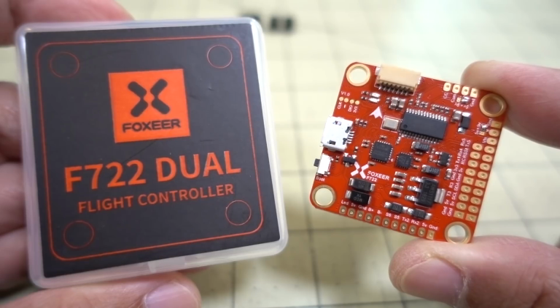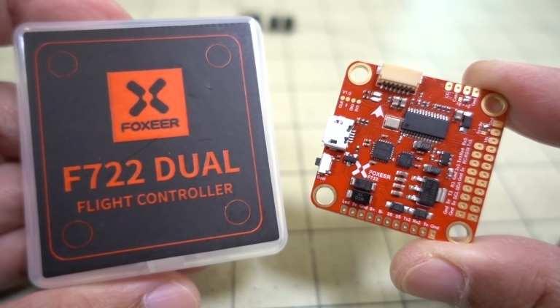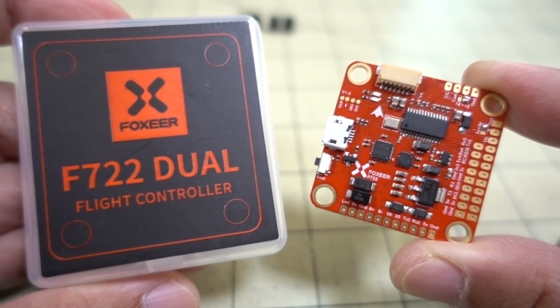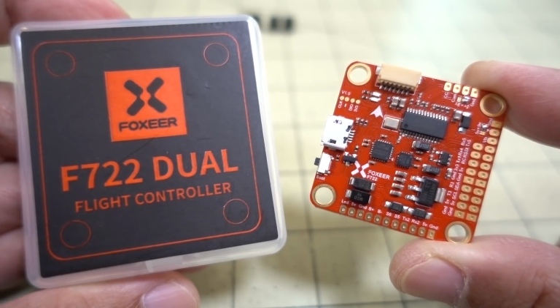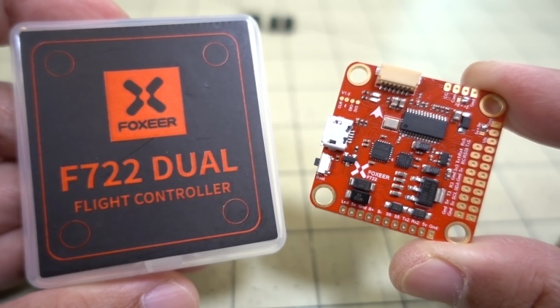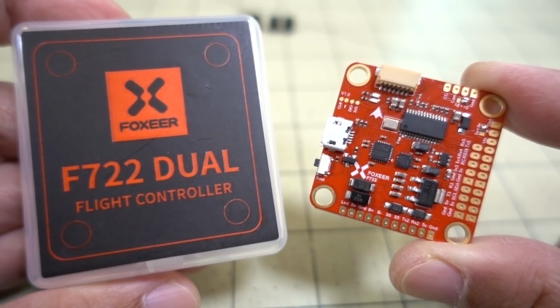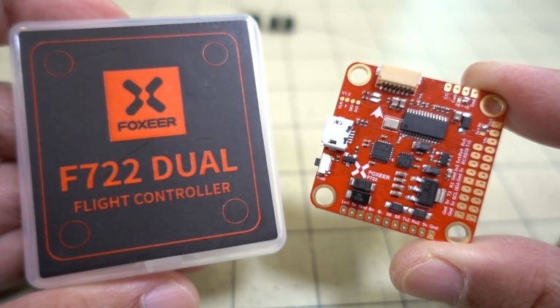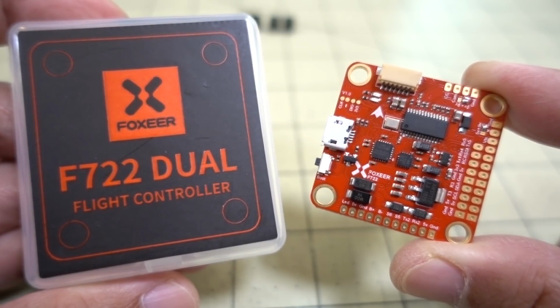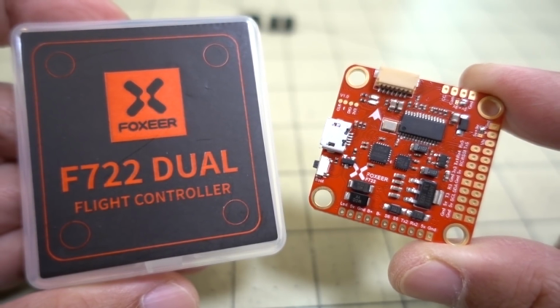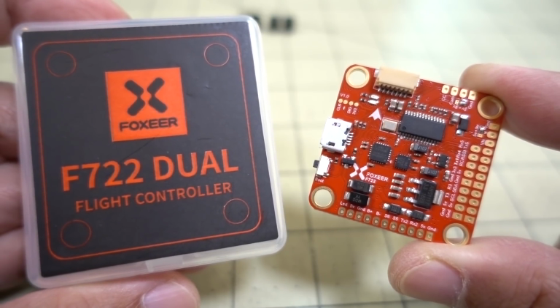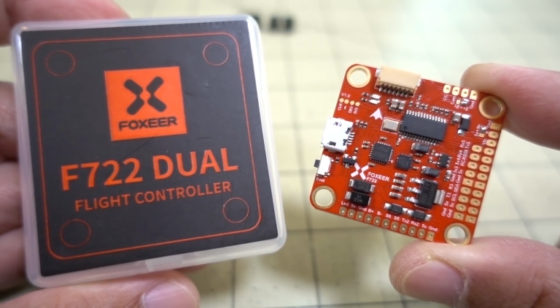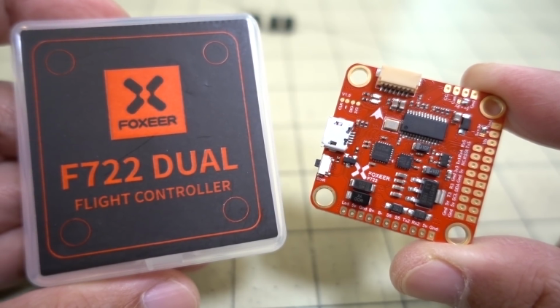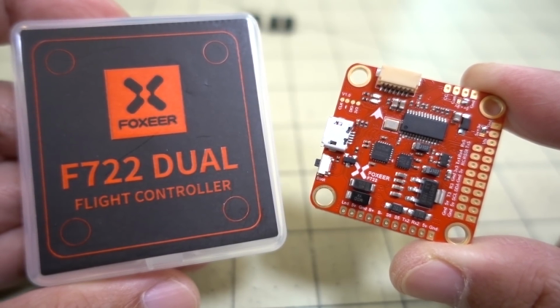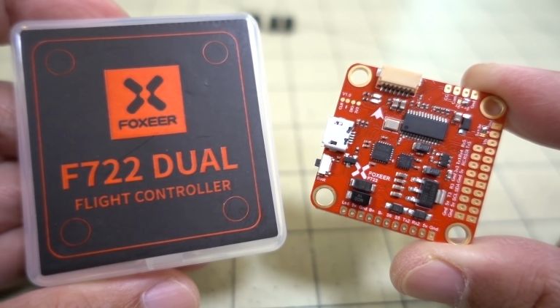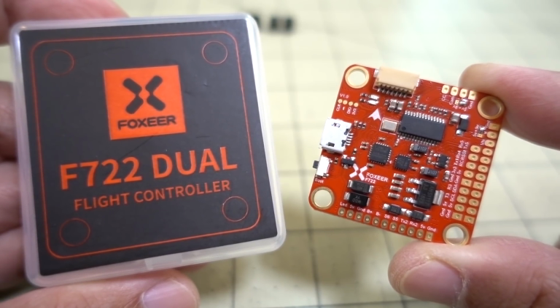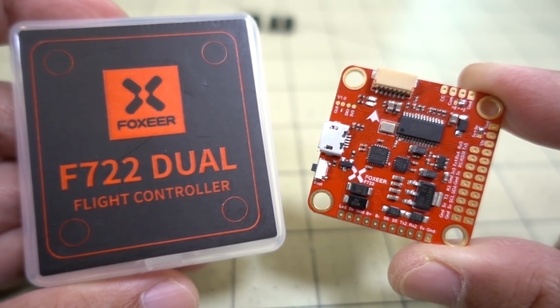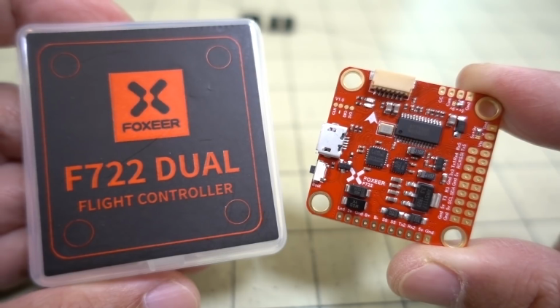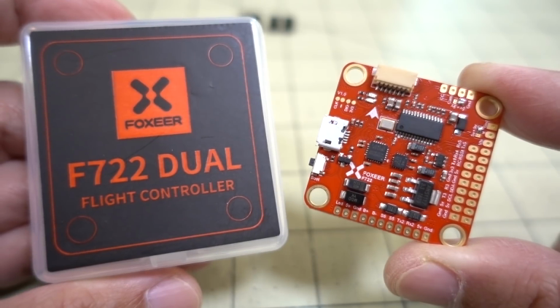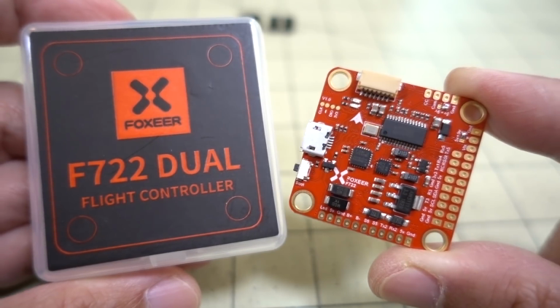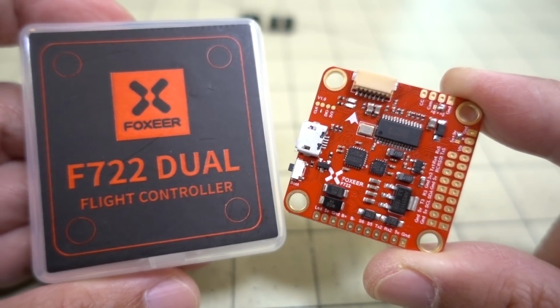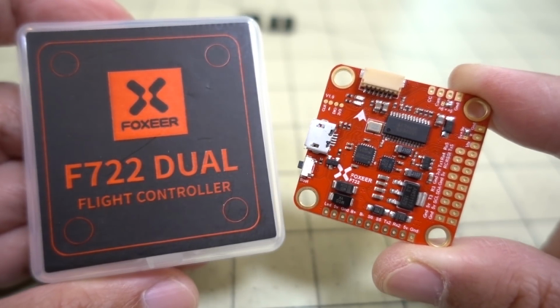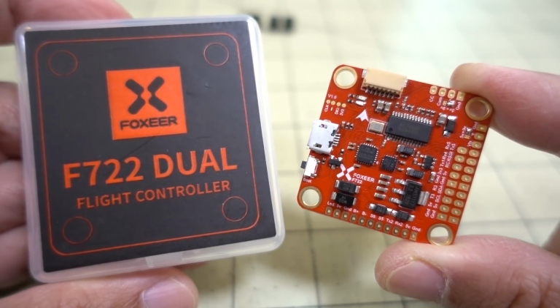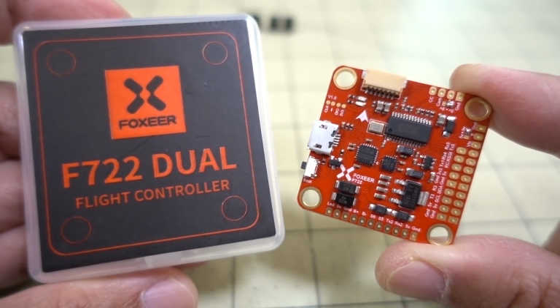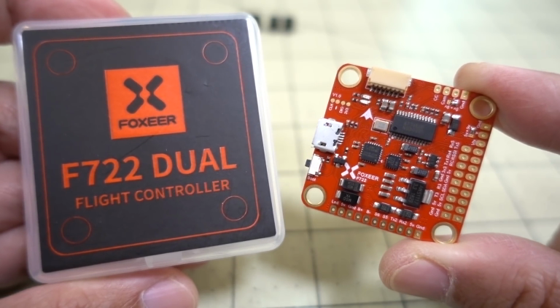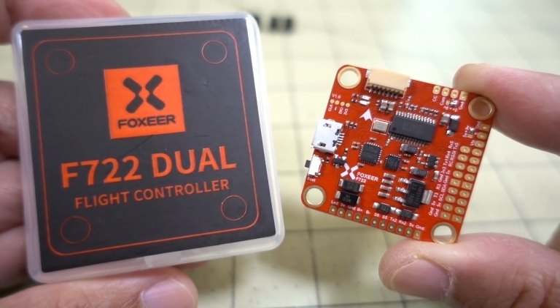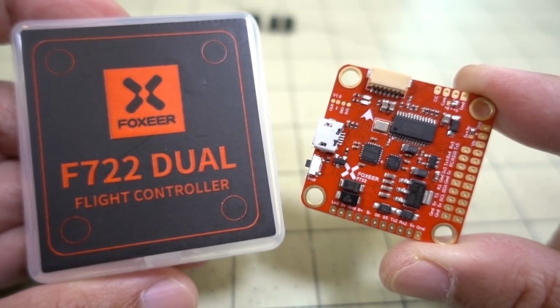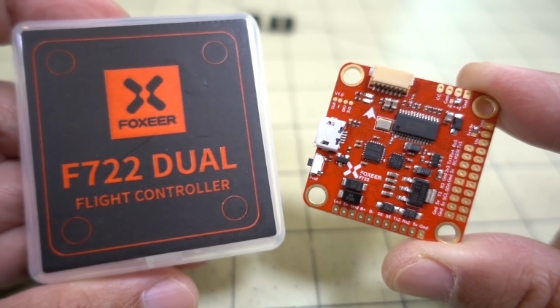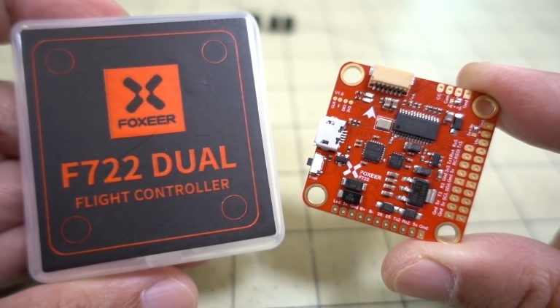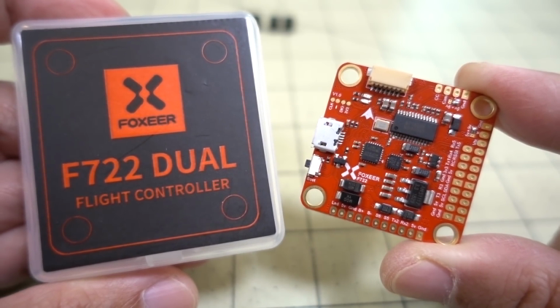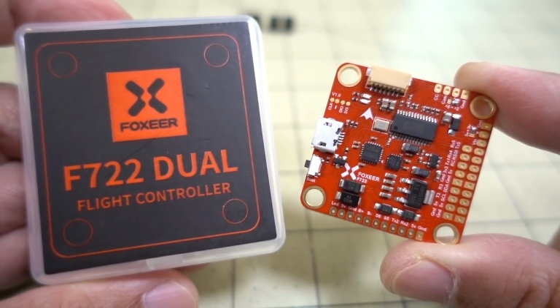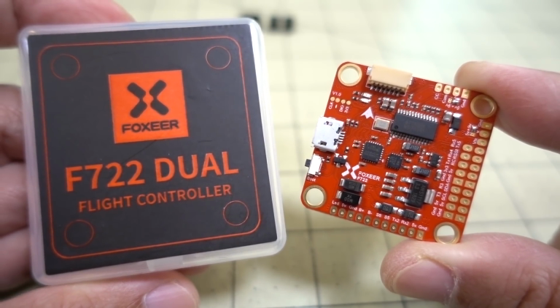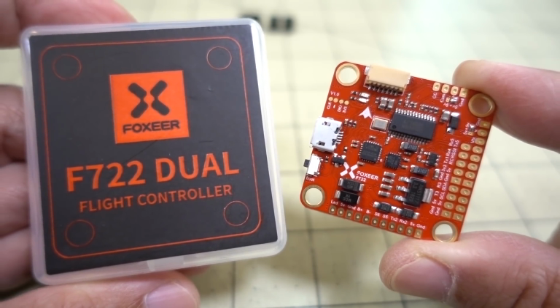In this video, I'm going to be taking a look at the Foxeer F722 dual flight controller. This is going to be the first in a series of F7 flight controllers I'm going to be taking a look at on the channel.